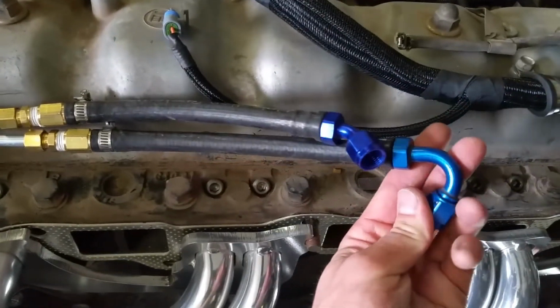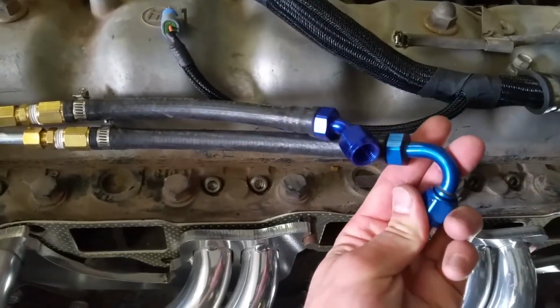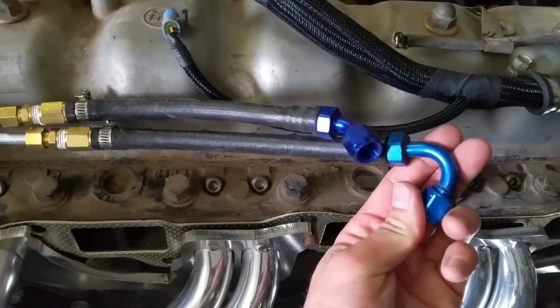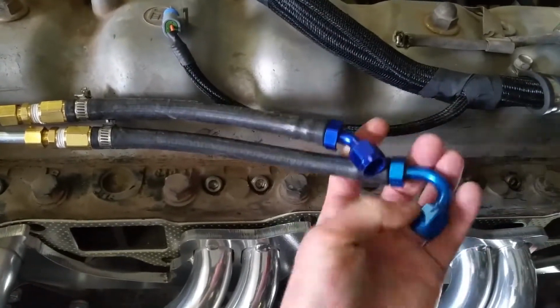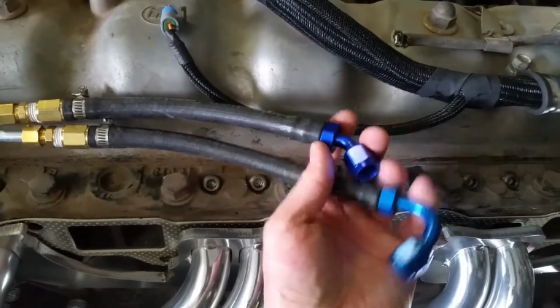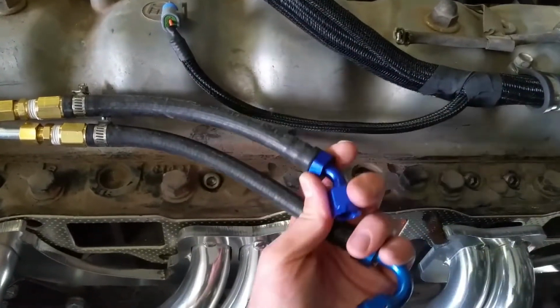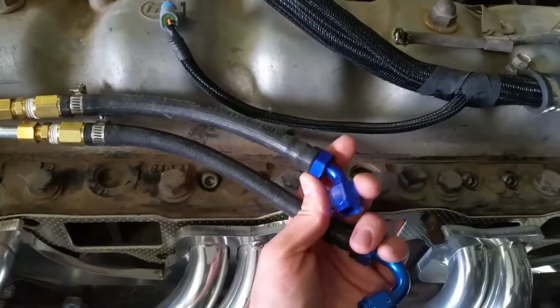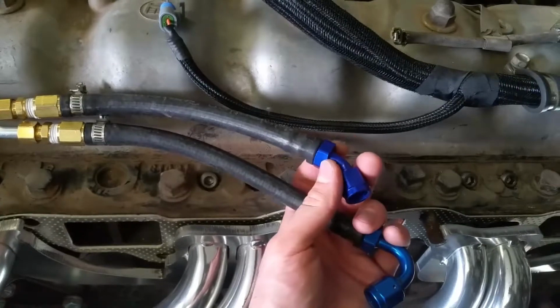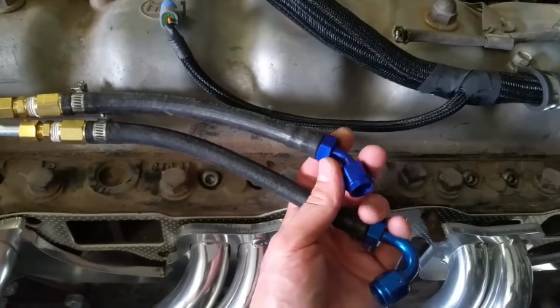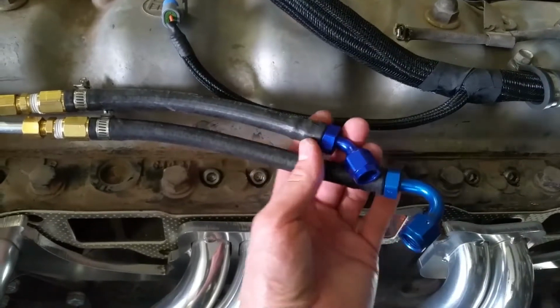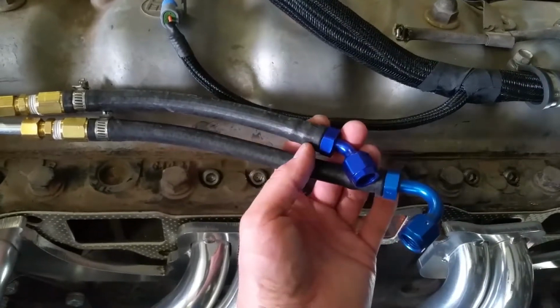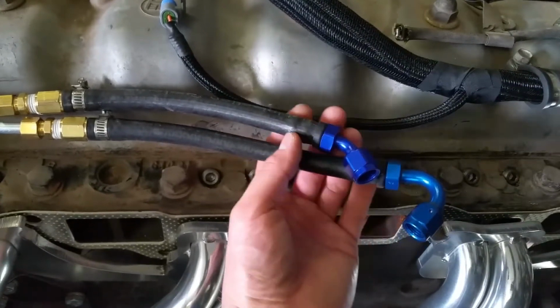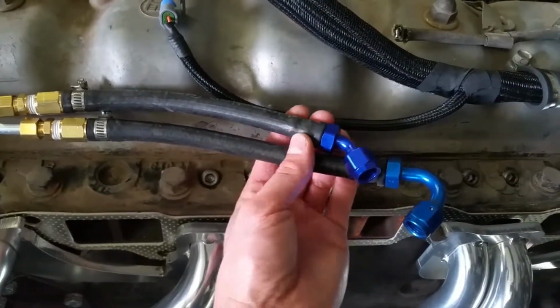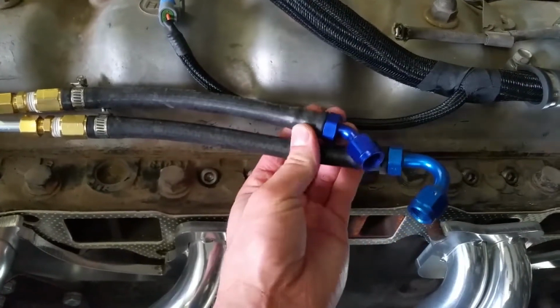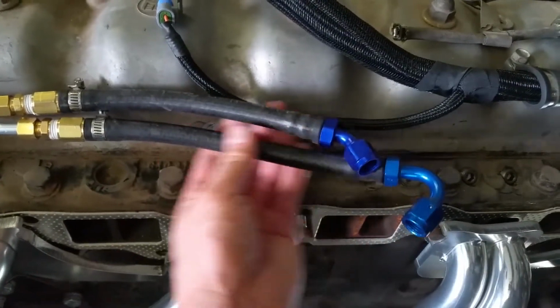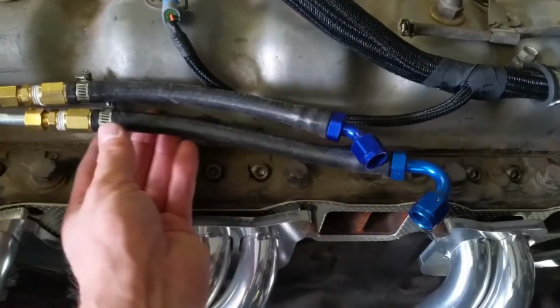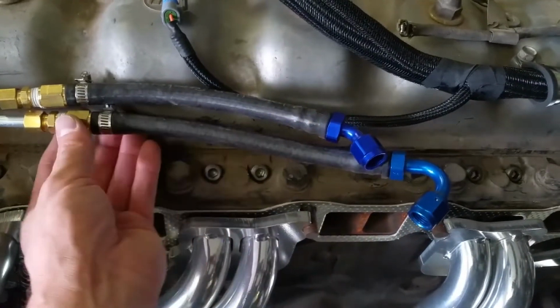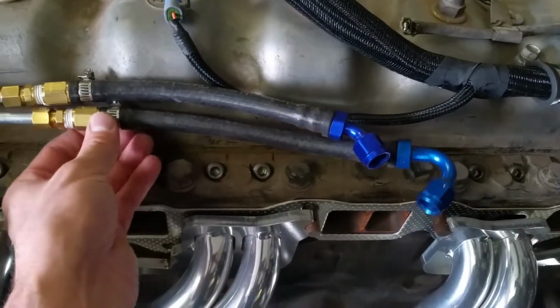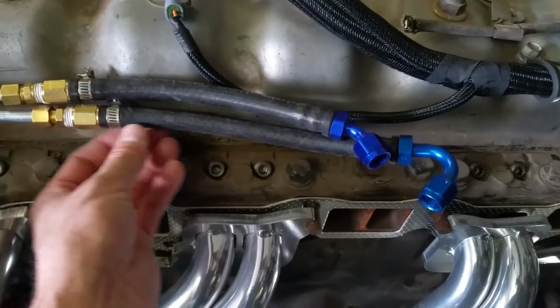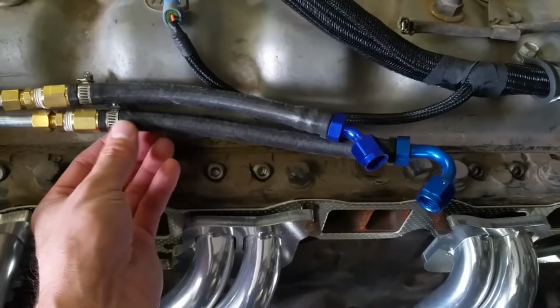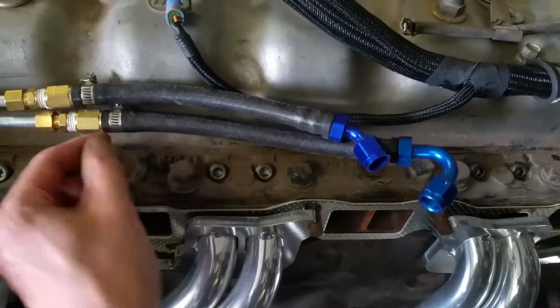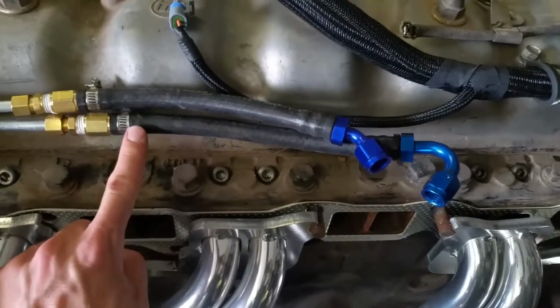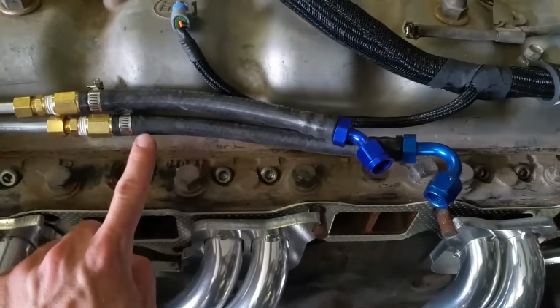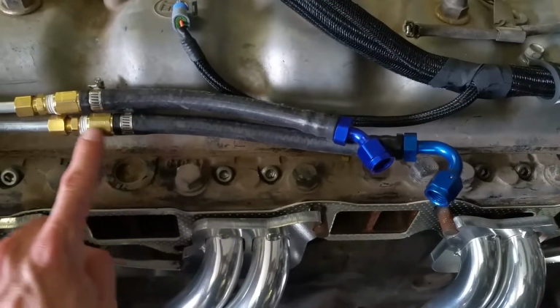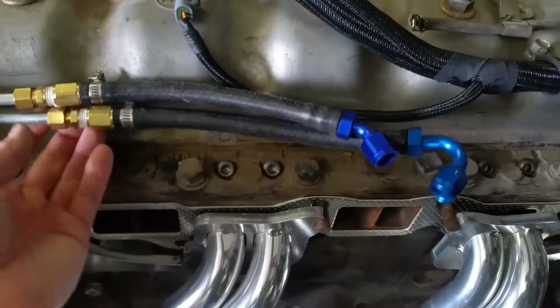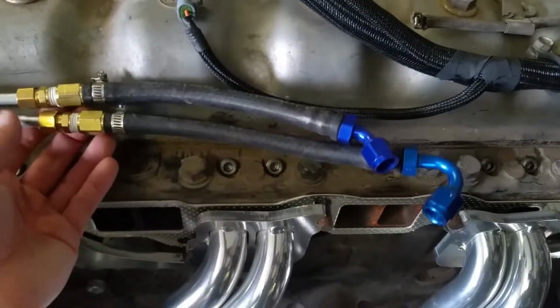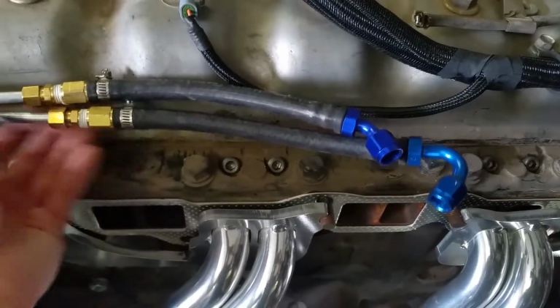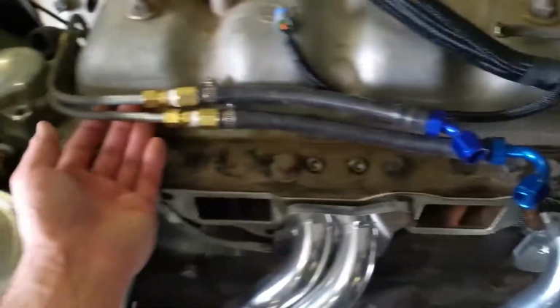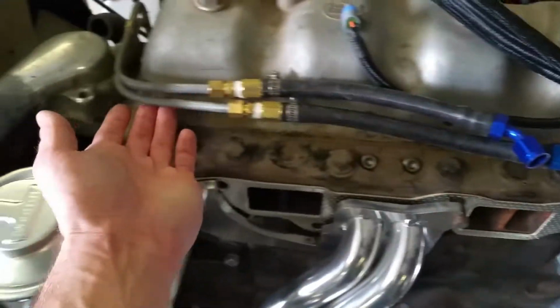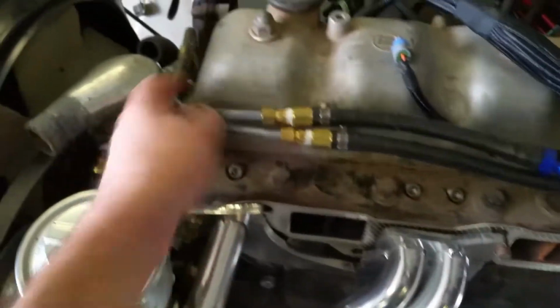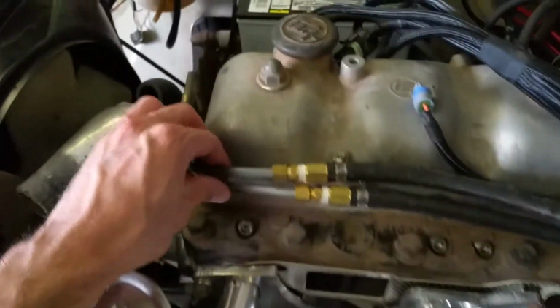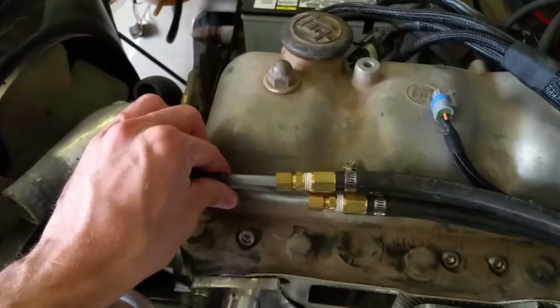We've got a couple AN fittings here — this is just dash 6. It goes to push-lock hose, and then that push-lock hose is clamped onto 3/8ths plumbing fittings that go into these 3/8ths compression fittings for the stock fuel lines.